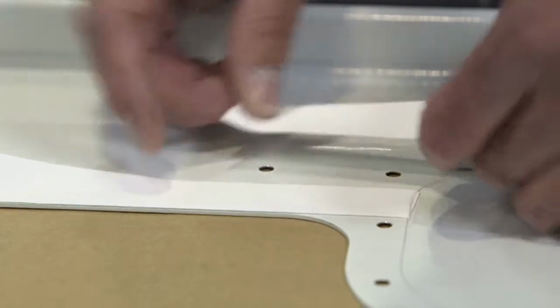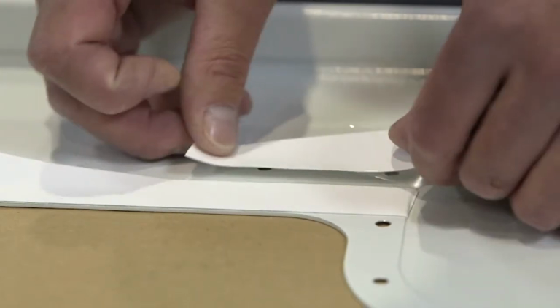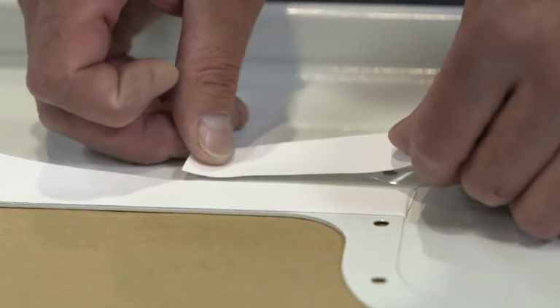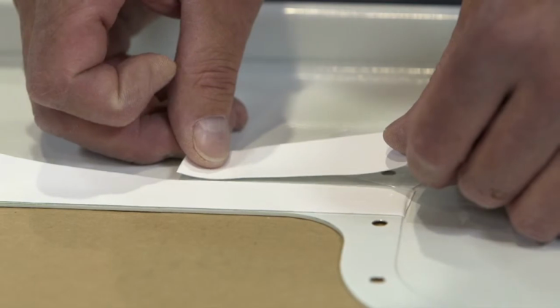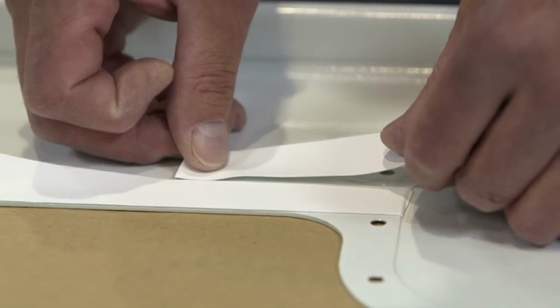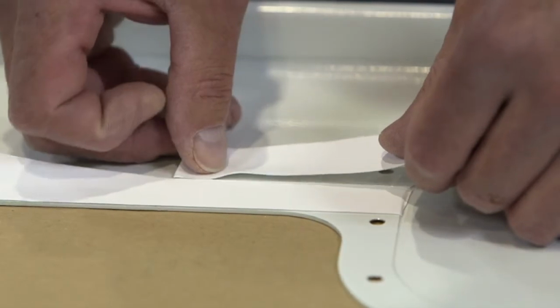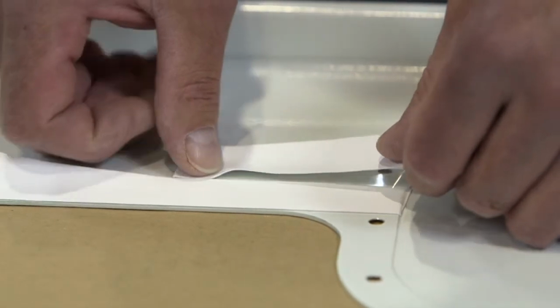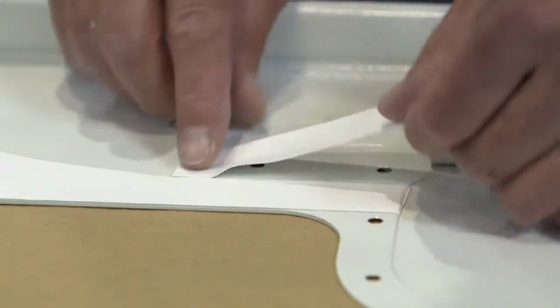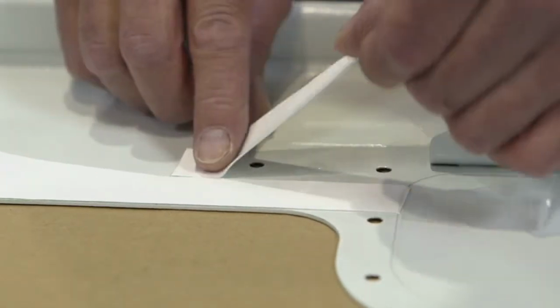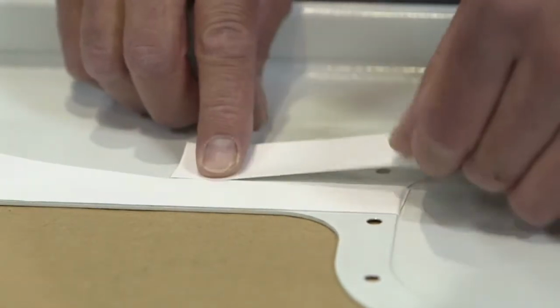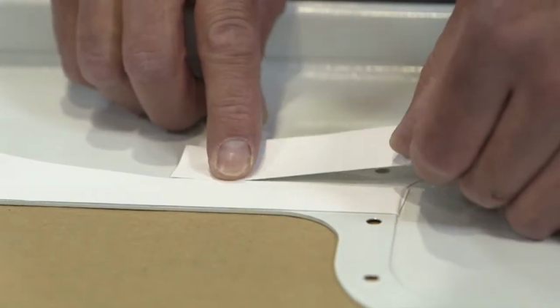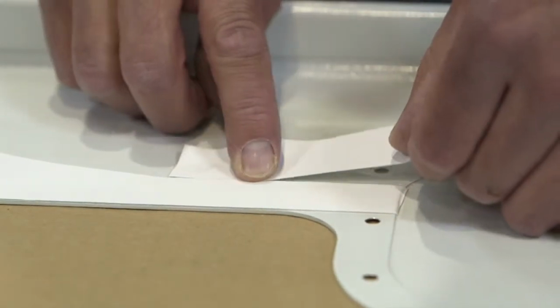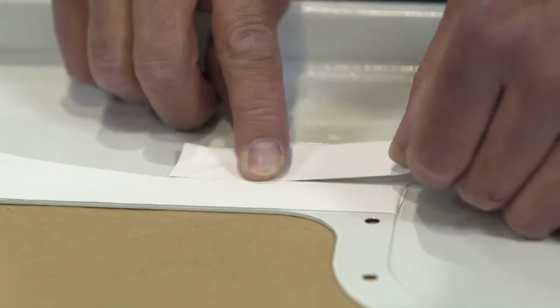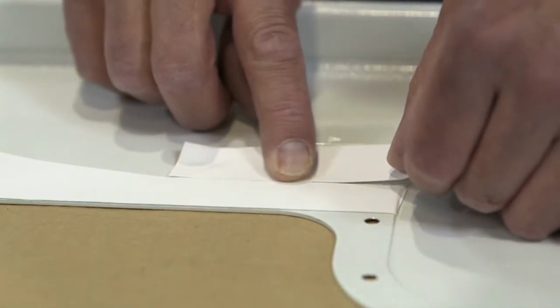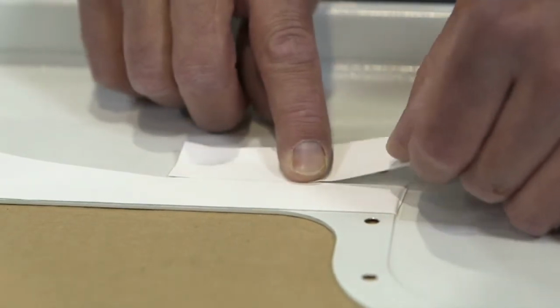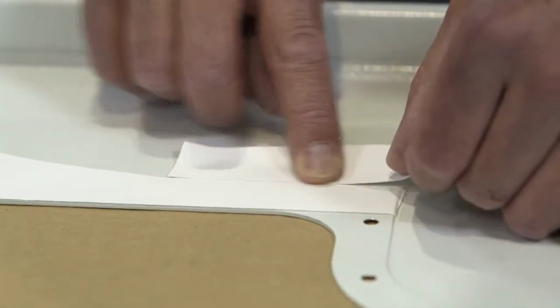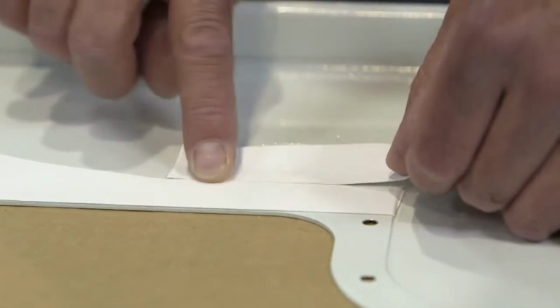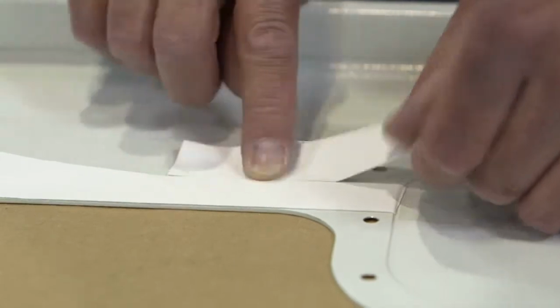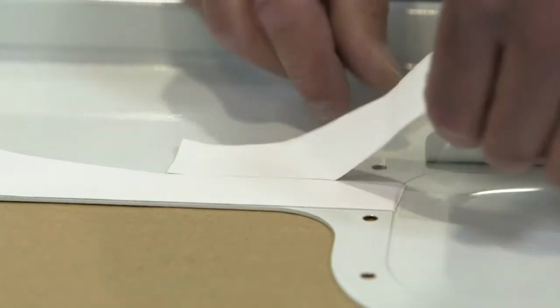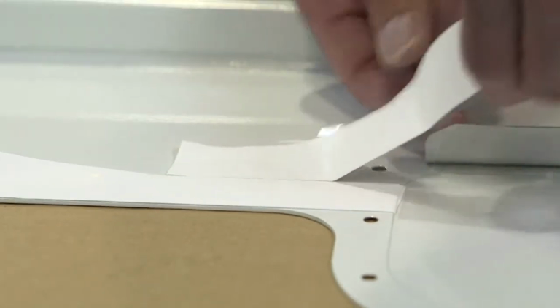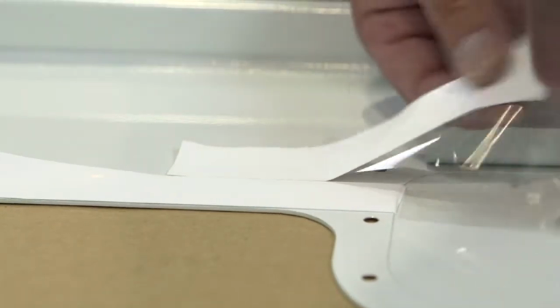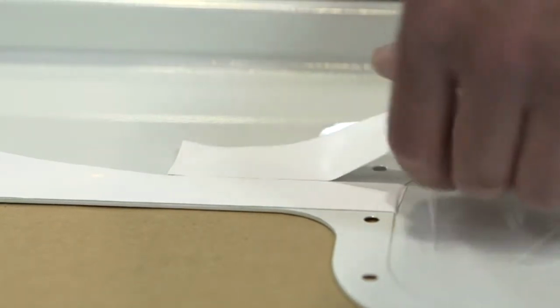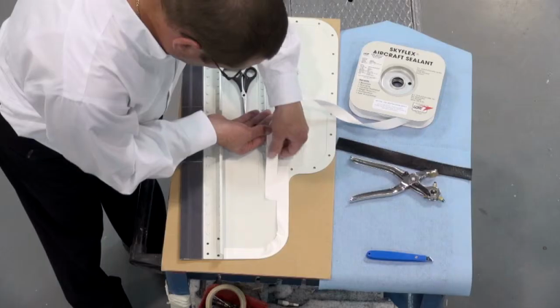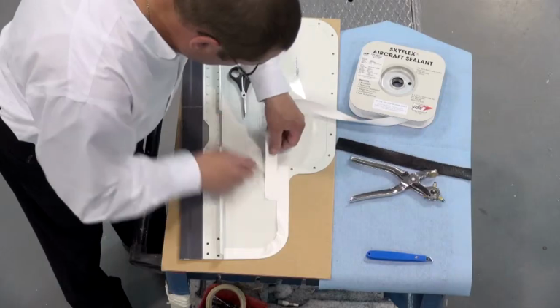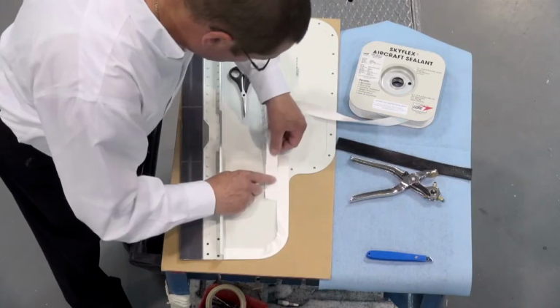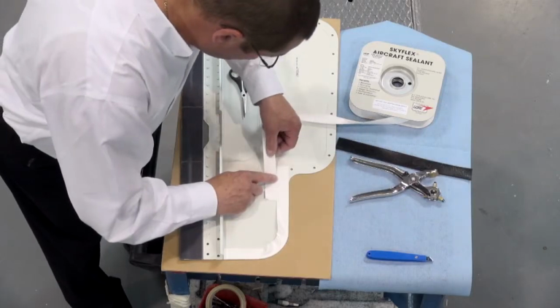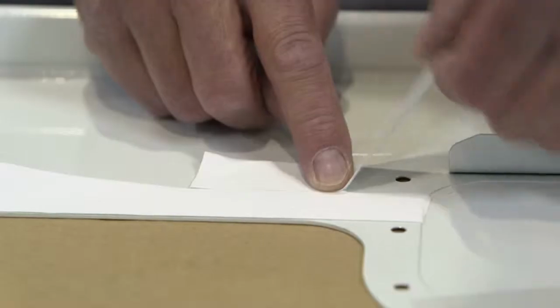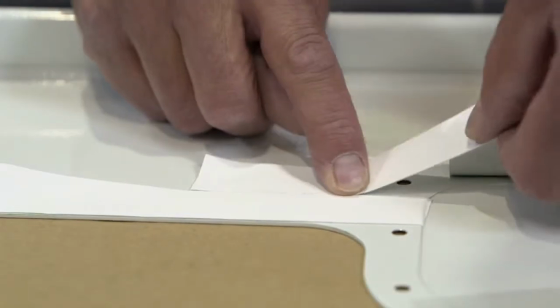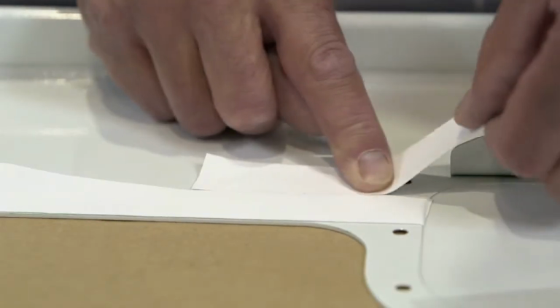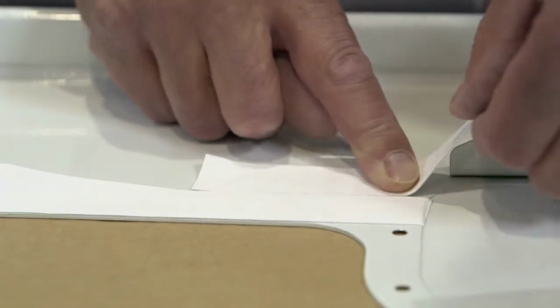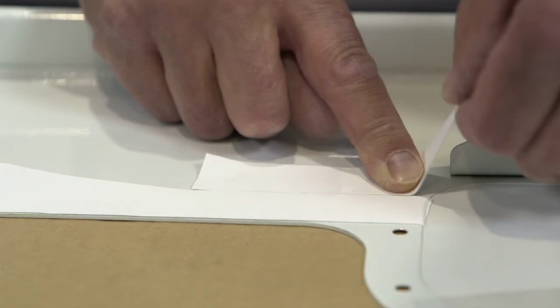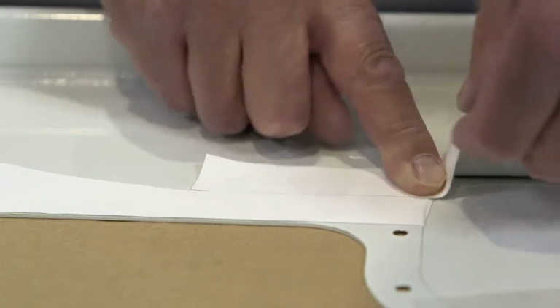Common to all Skyflex environmental products, the gasket should be laid flat, smooth, and without stretching. Light pressure should be applied once the tape is in position.